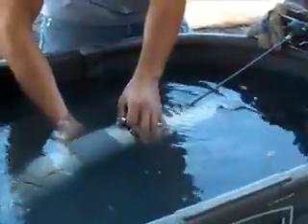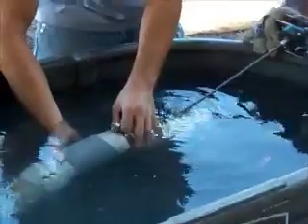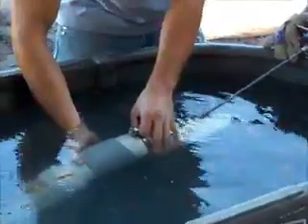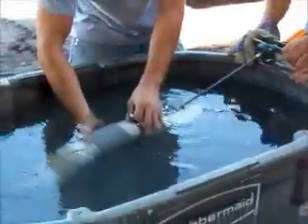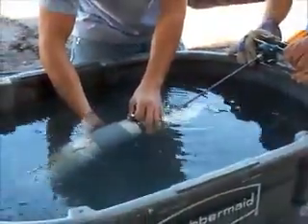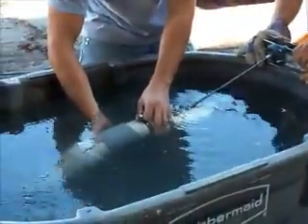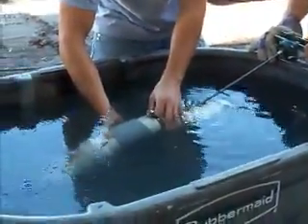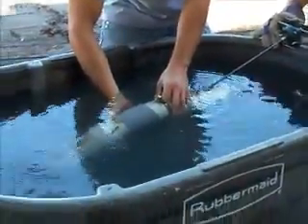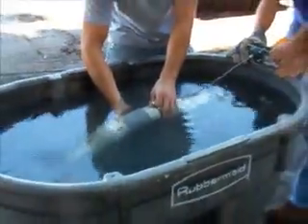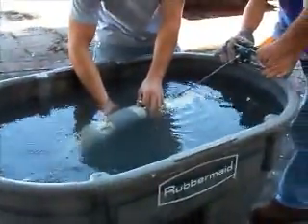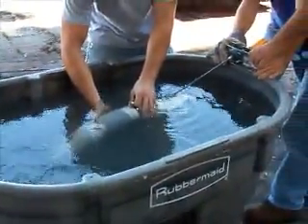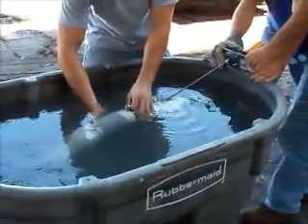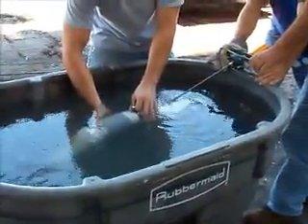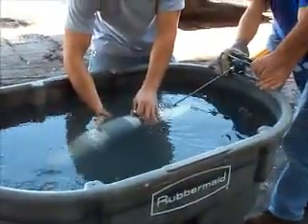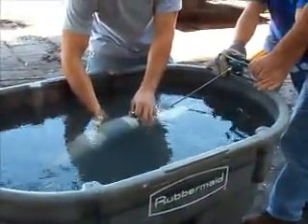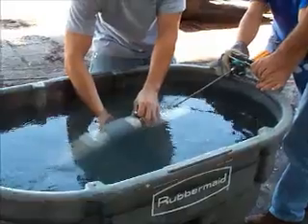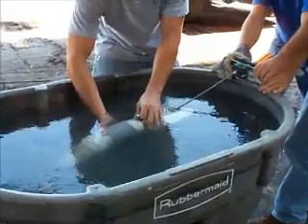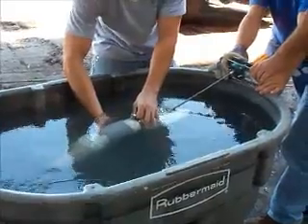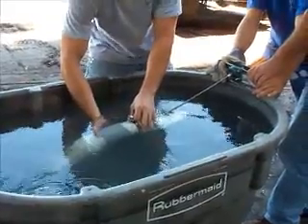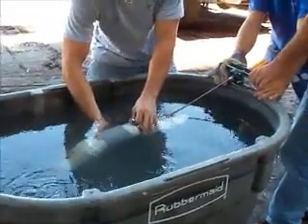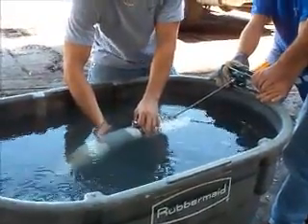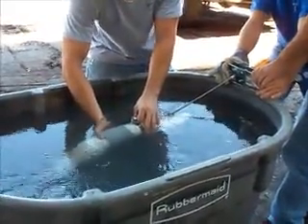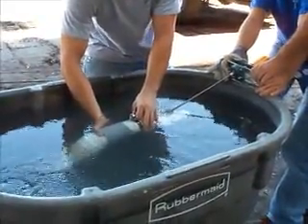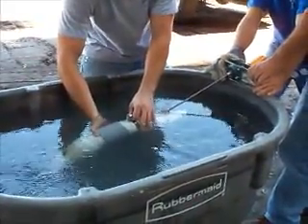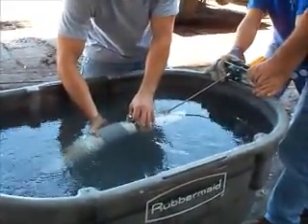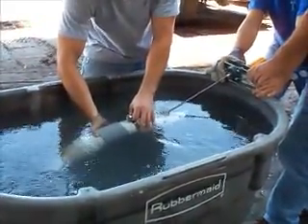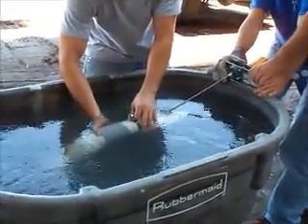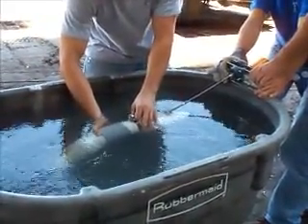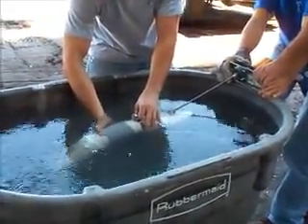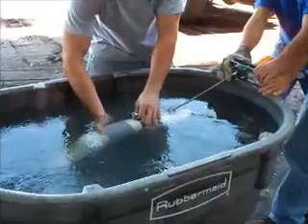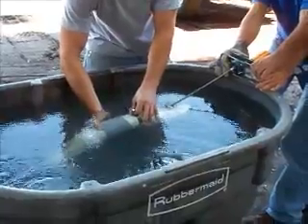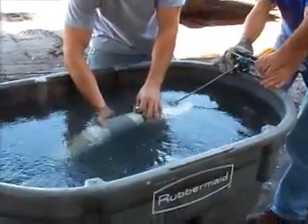Can we get it to where it pushes whatever back again? We'll see. Ready? You guys good? Keep going slowly, don't just slam it. Don't slam it? No, because all those binds have been hit.